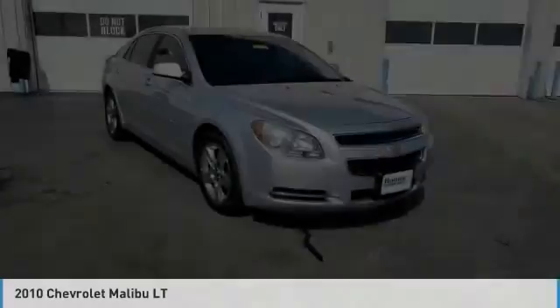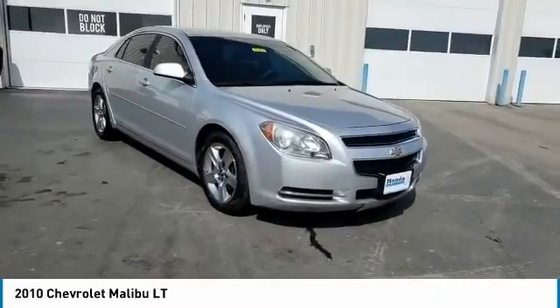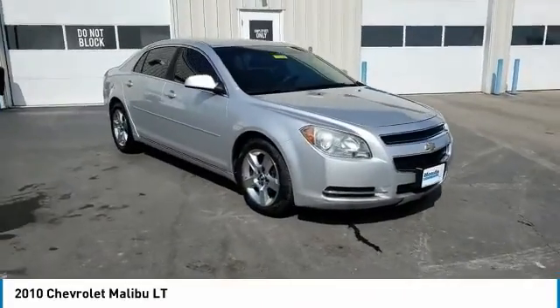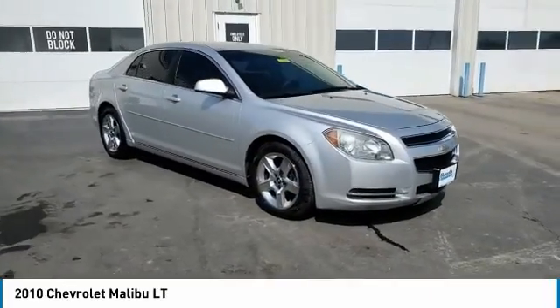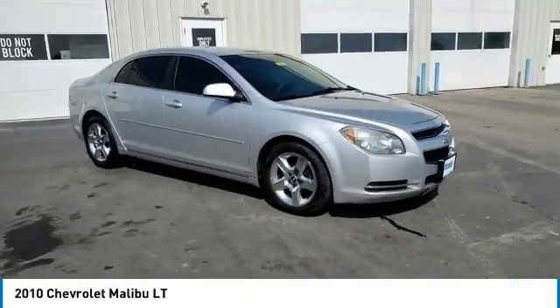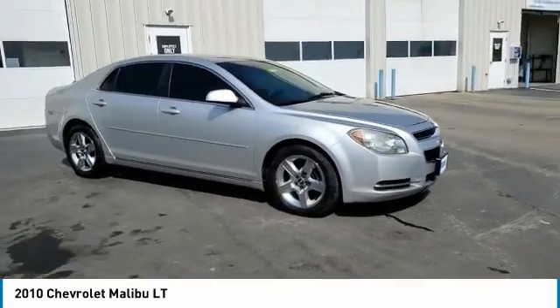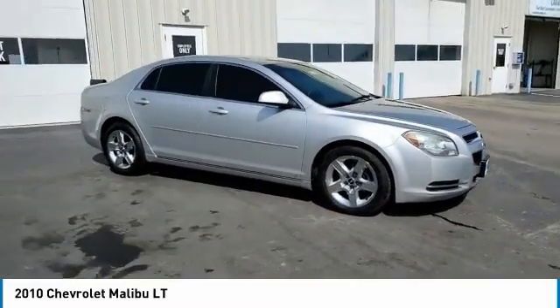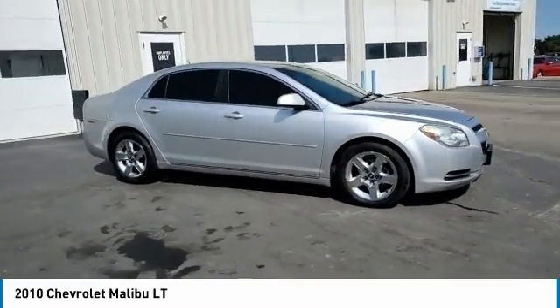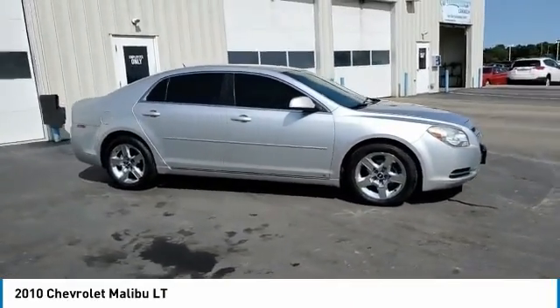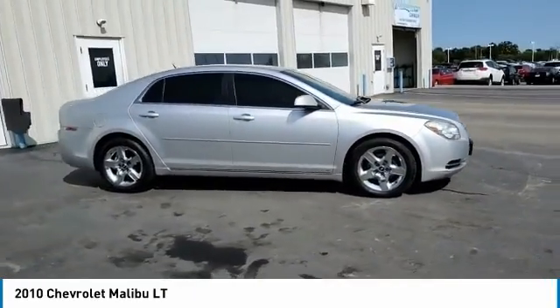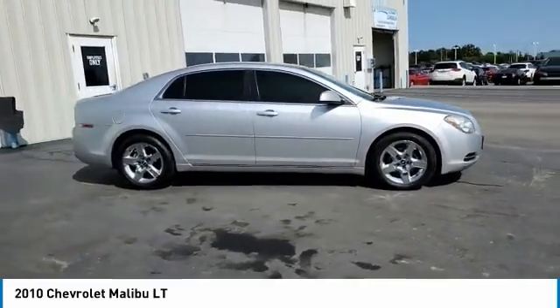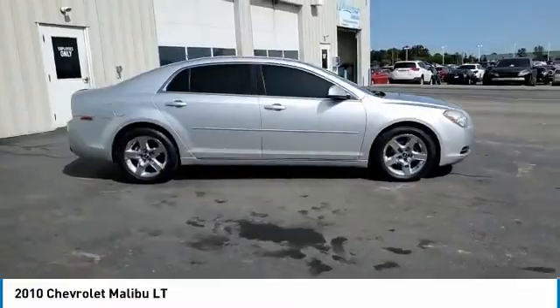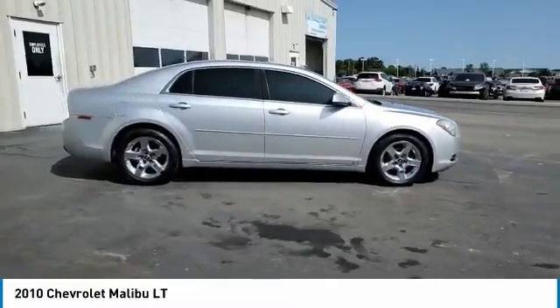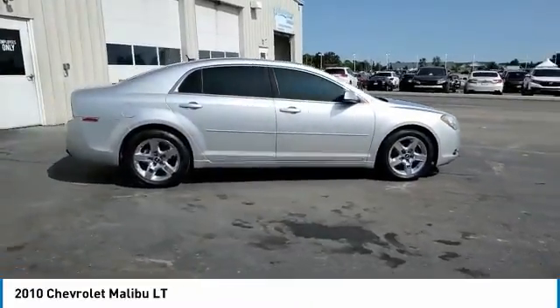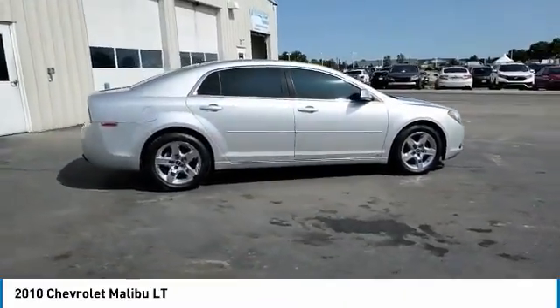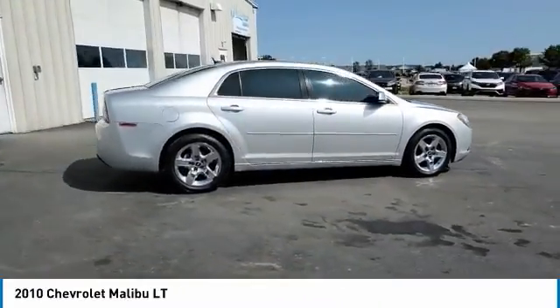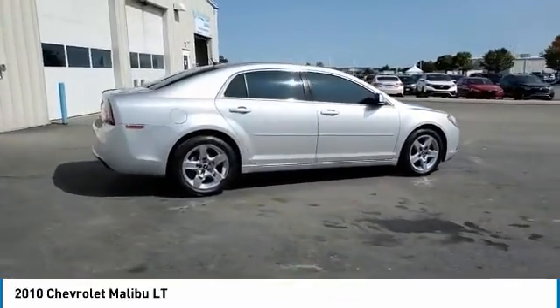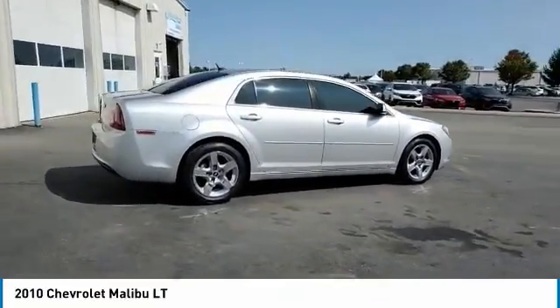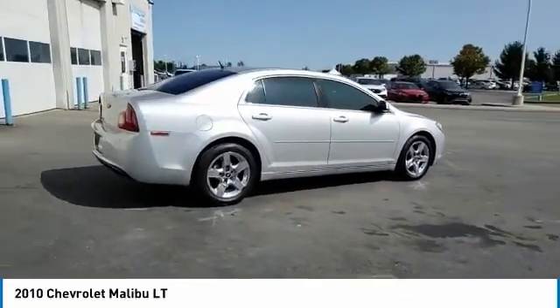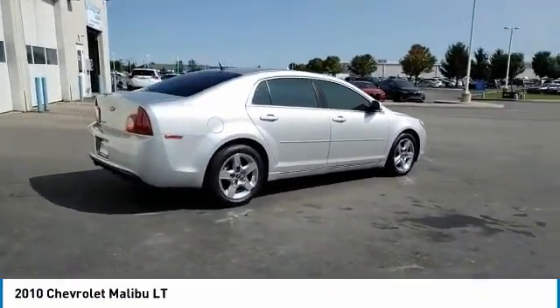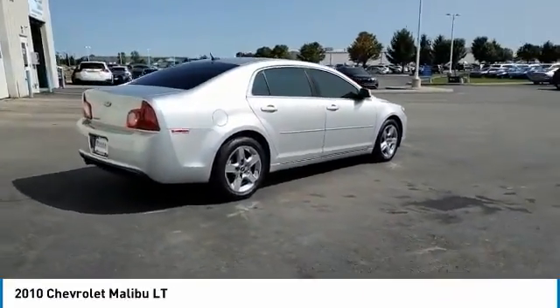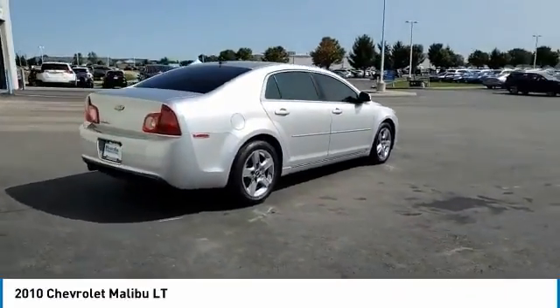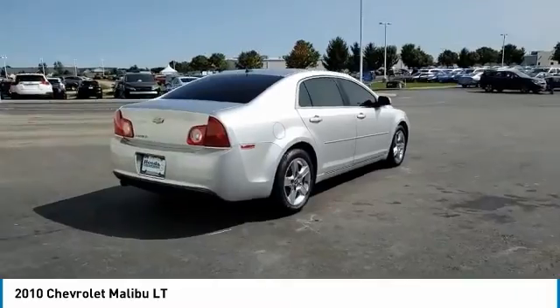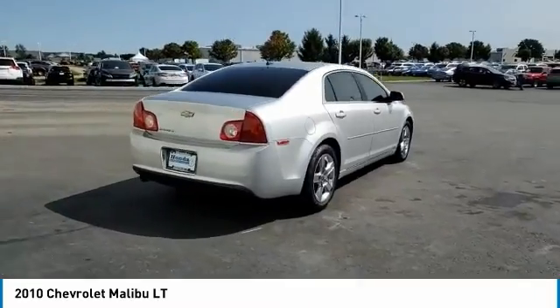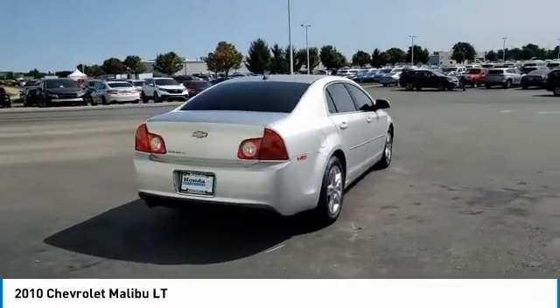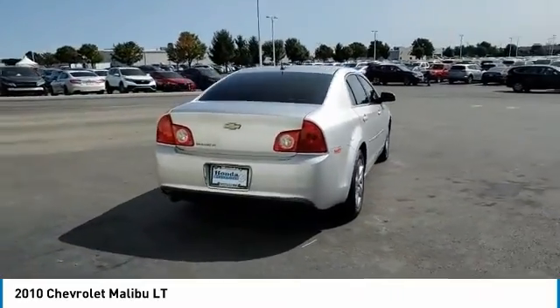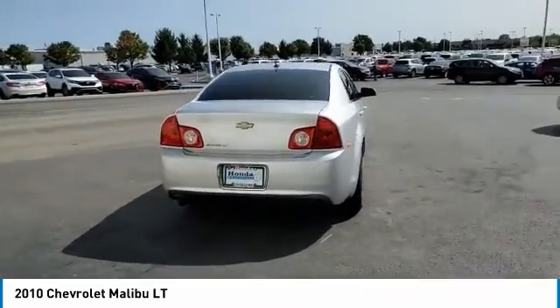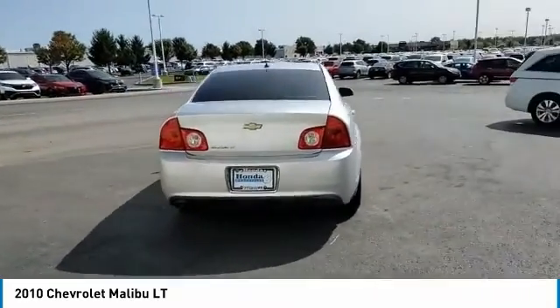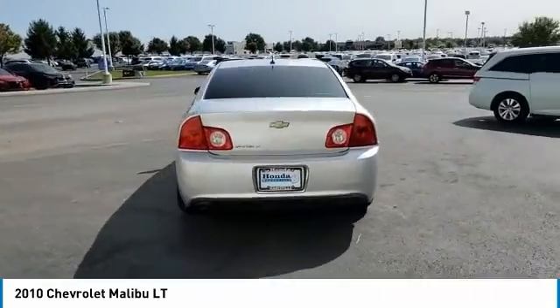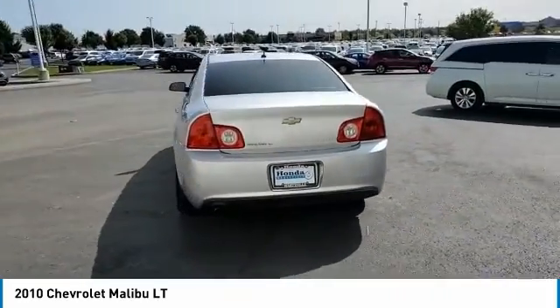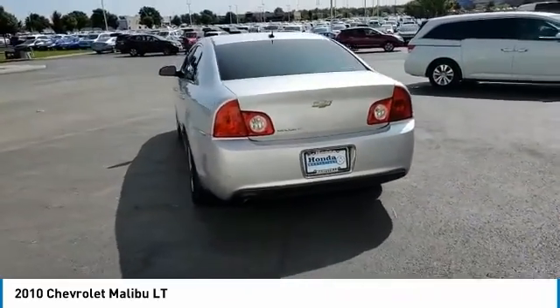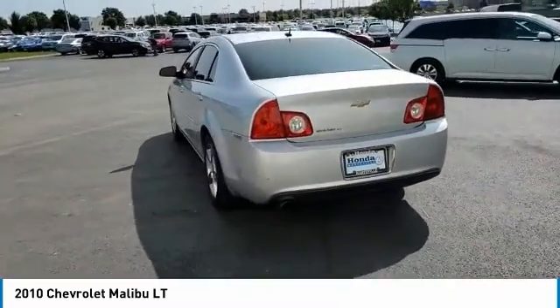We are pleased to show you the 2010 Malibu. A combination of performance and fuel economy, the Malibu is a great commuting car. This vehicle has less than 120,000 miles. Here are some of this vehicle's great options.